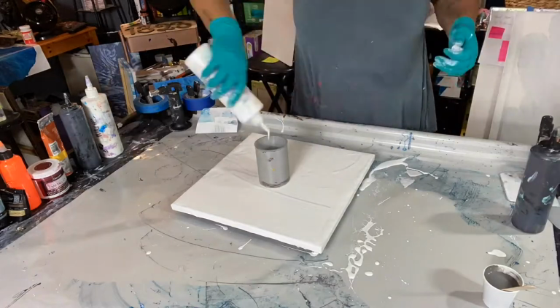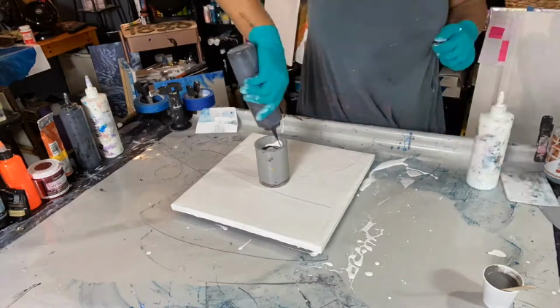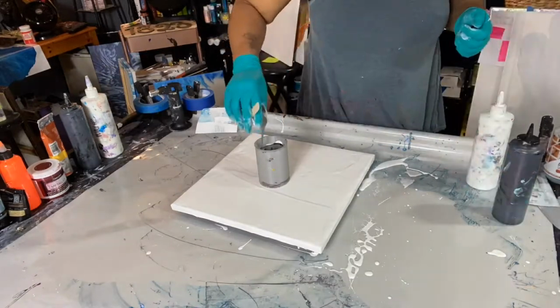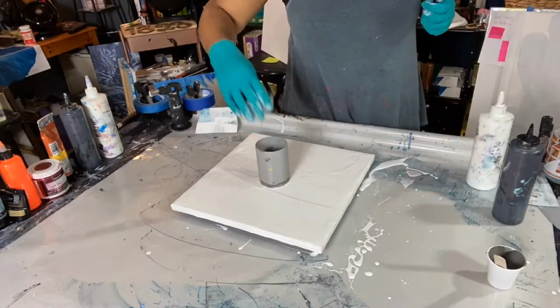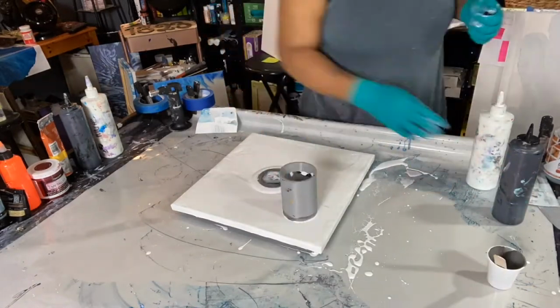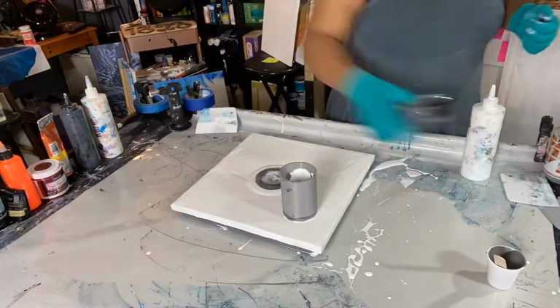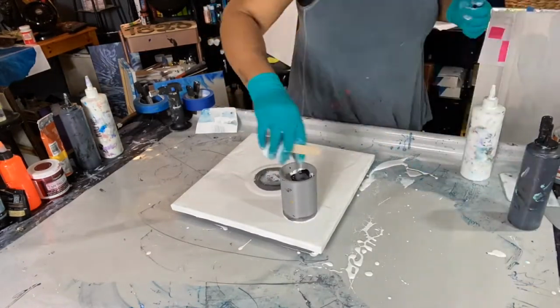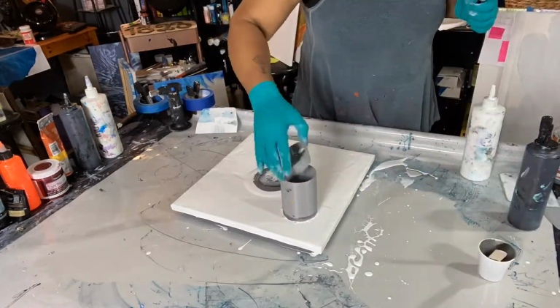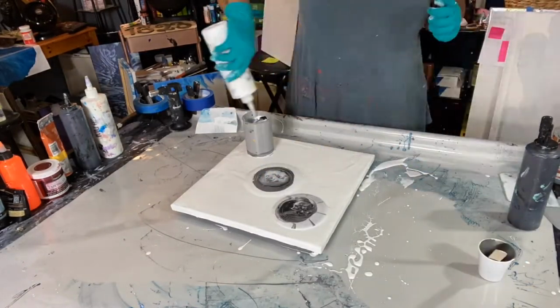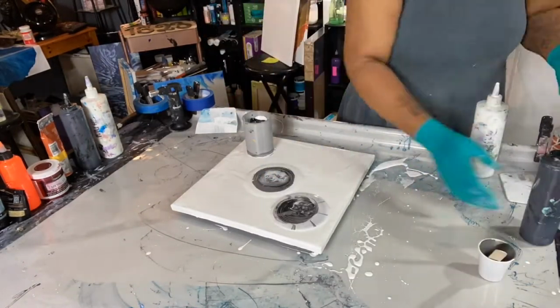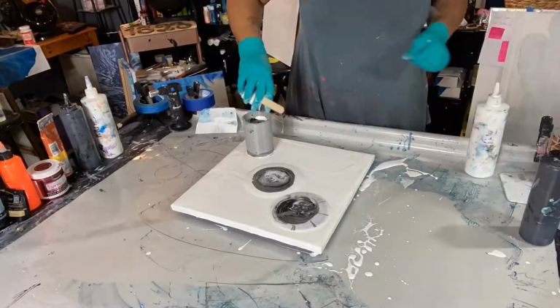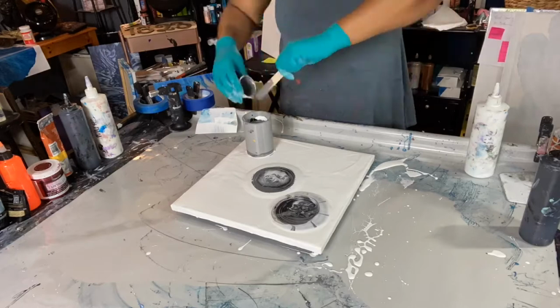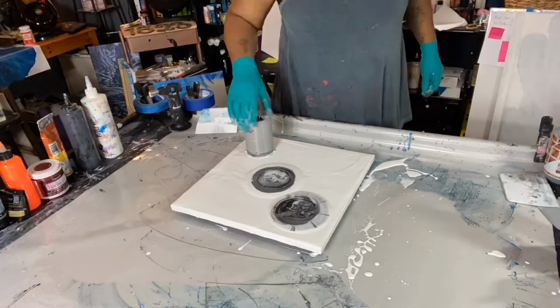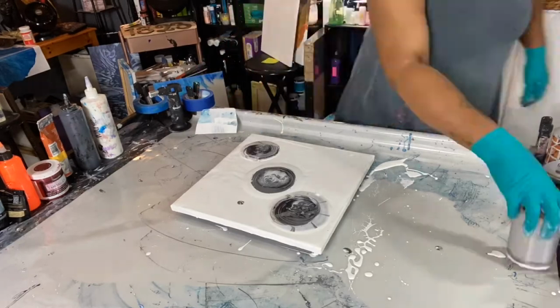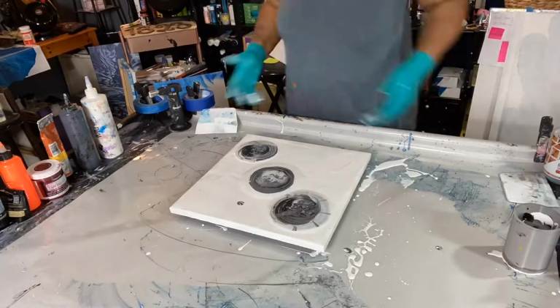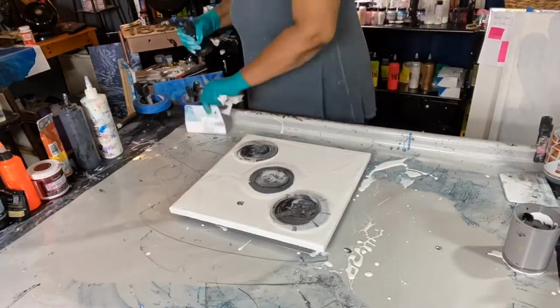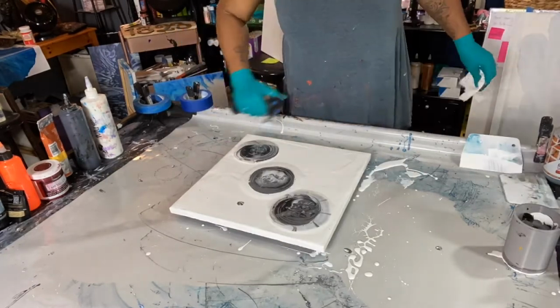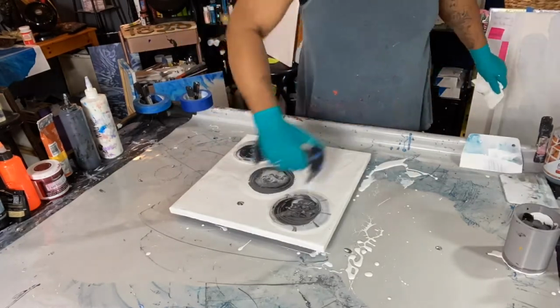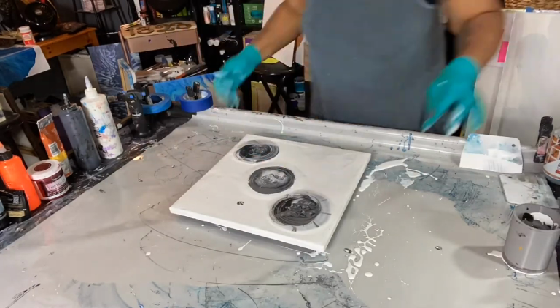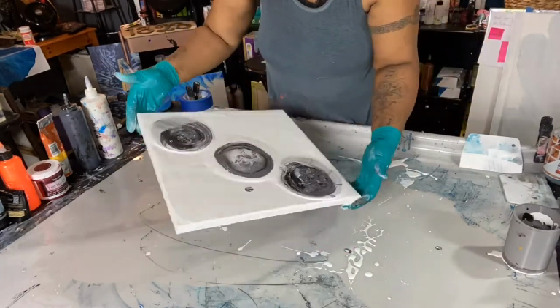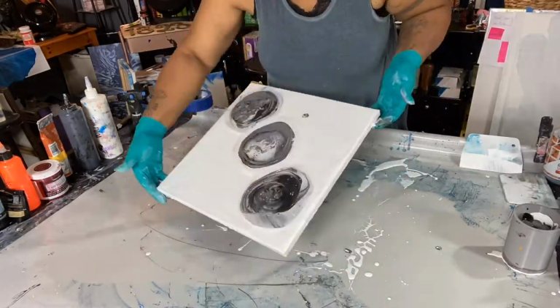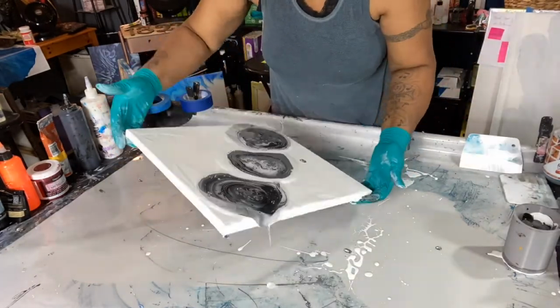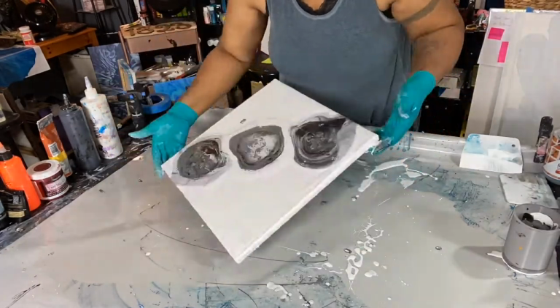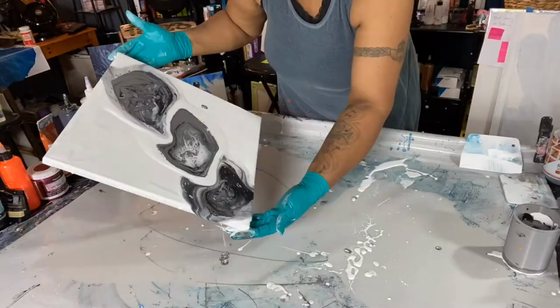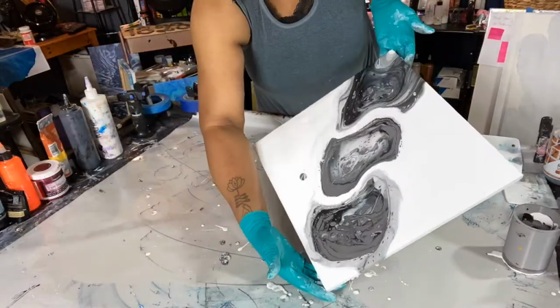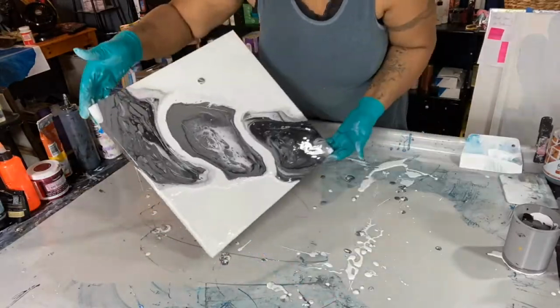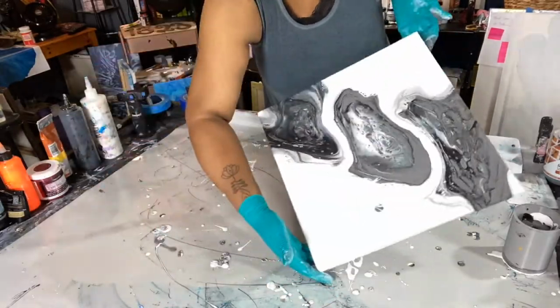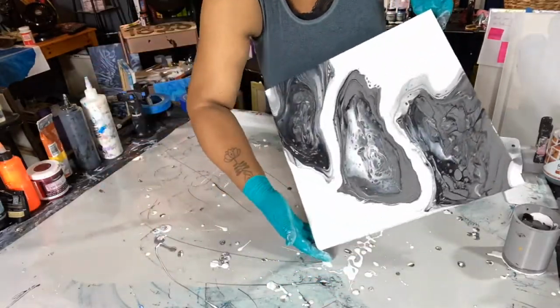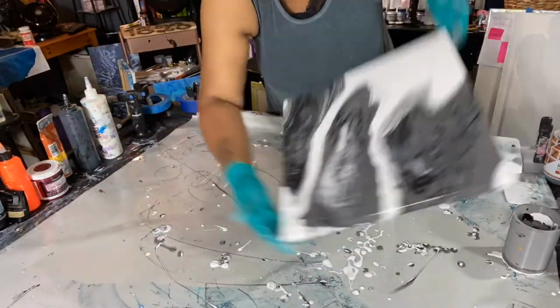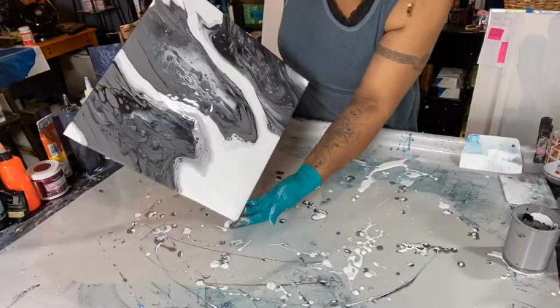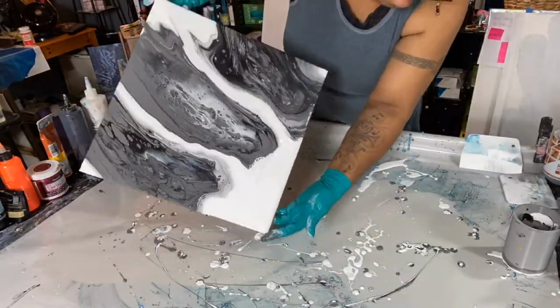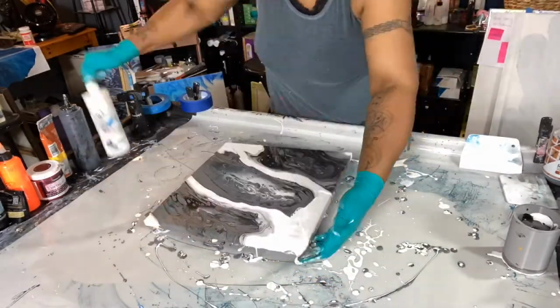So this is a second pour. I wanted to see if we can get the same effects. I started pouring the colors in a different layer, starting with white, black, and then gray.